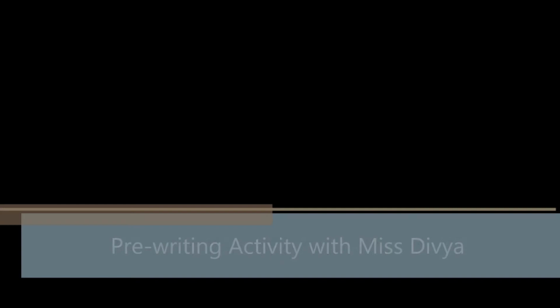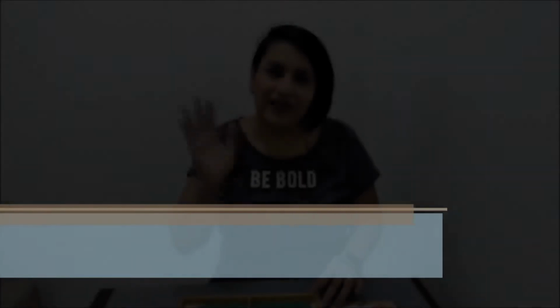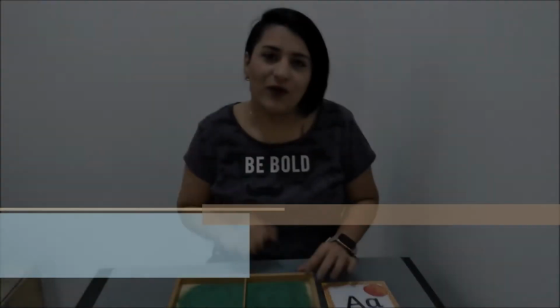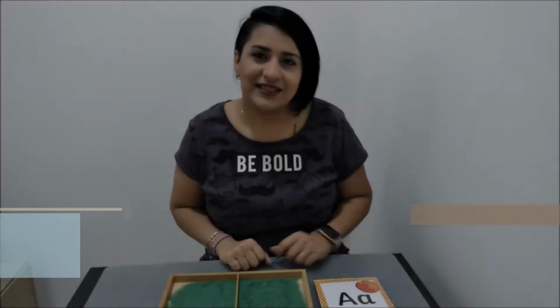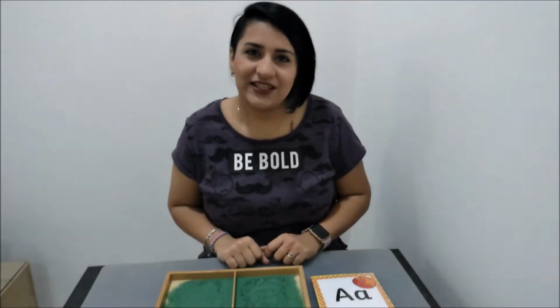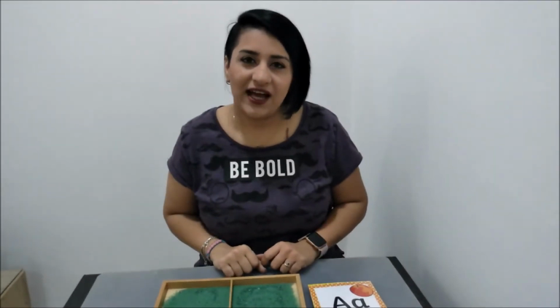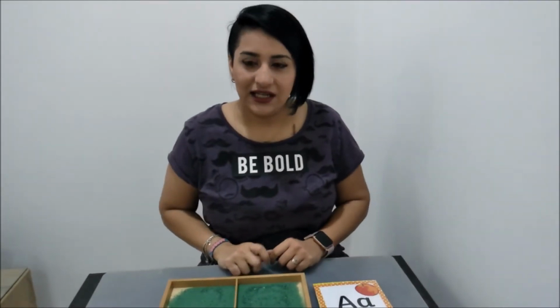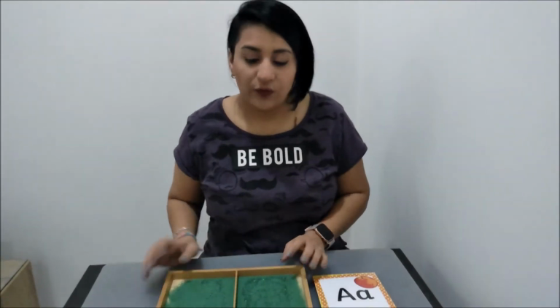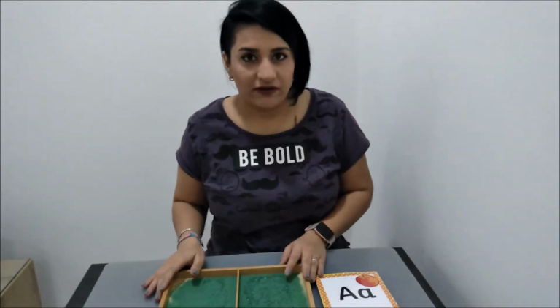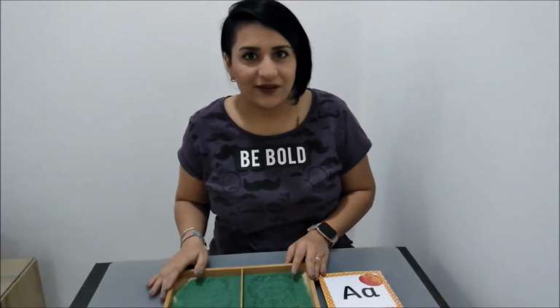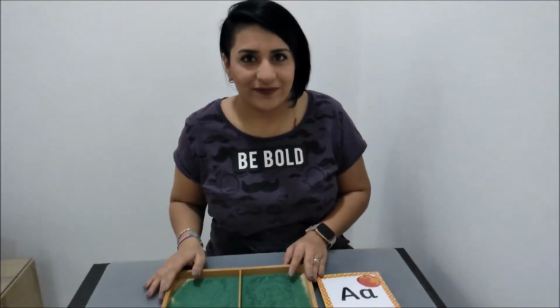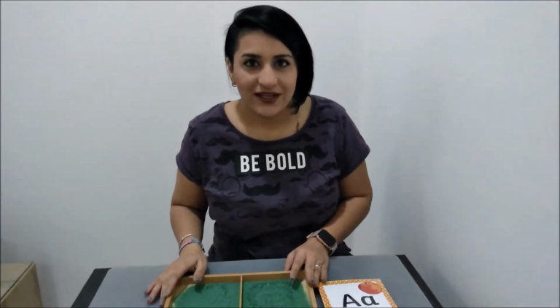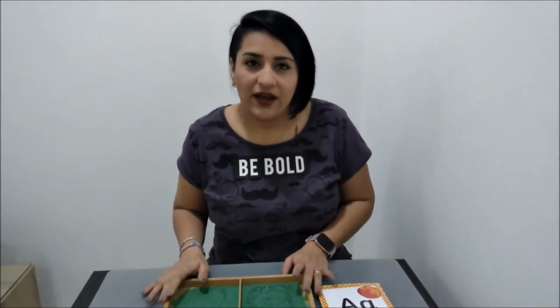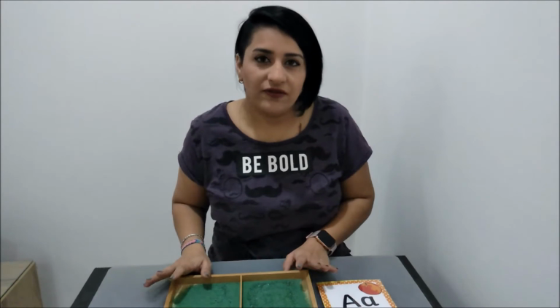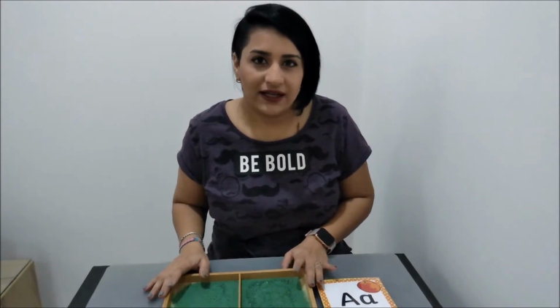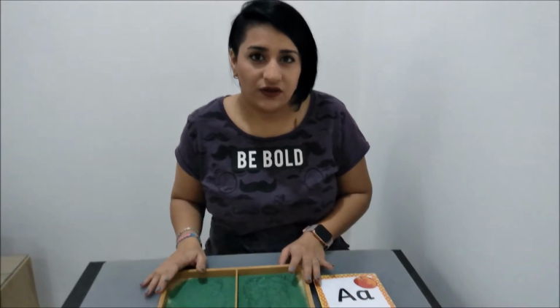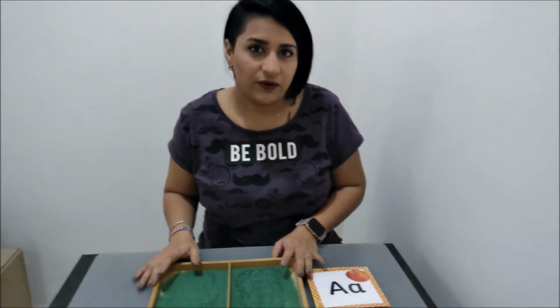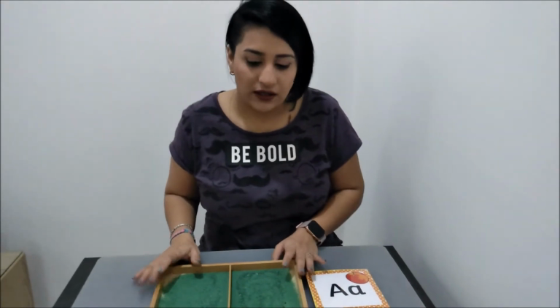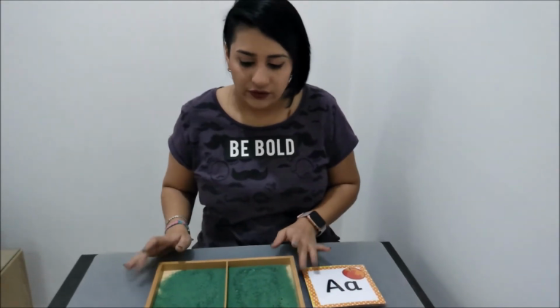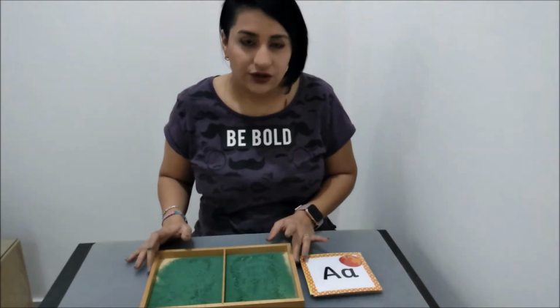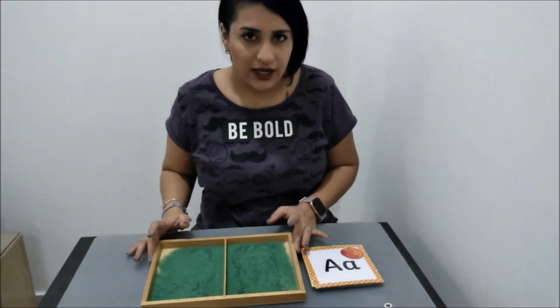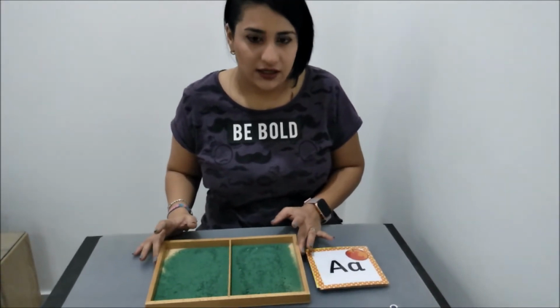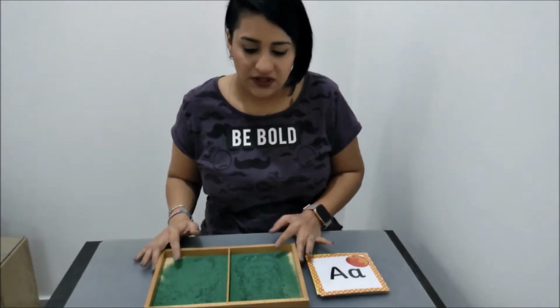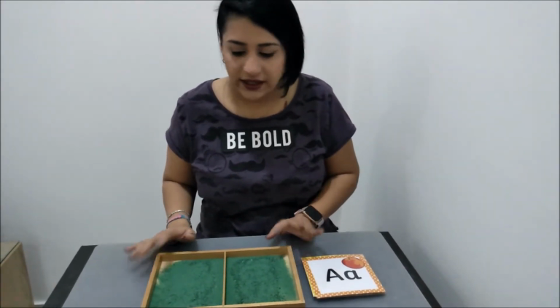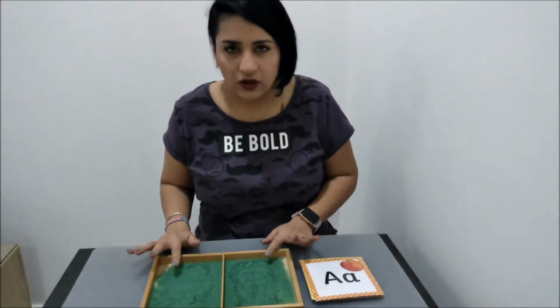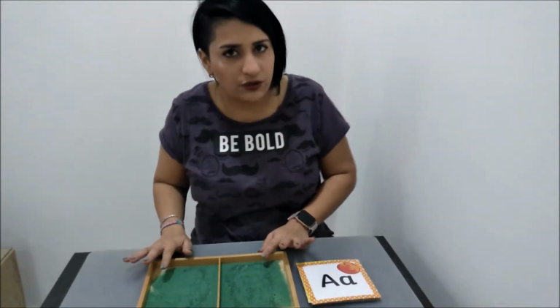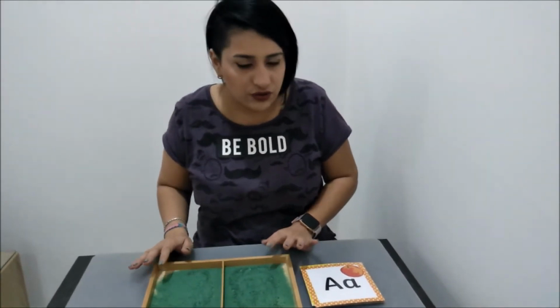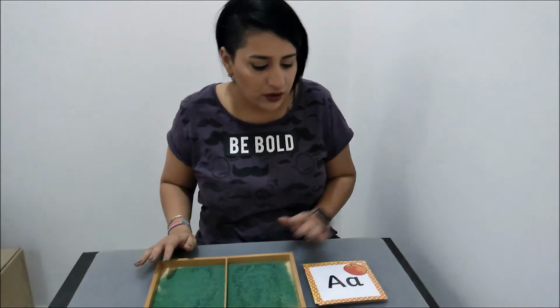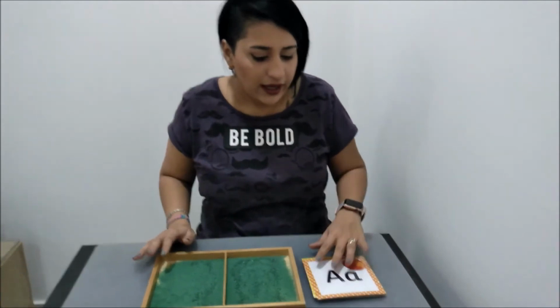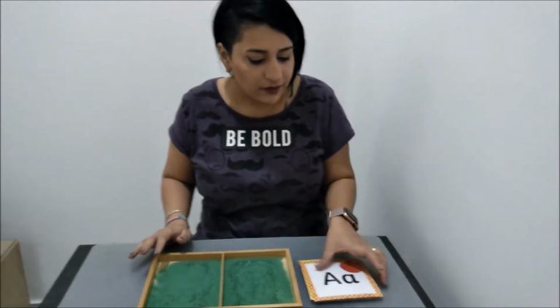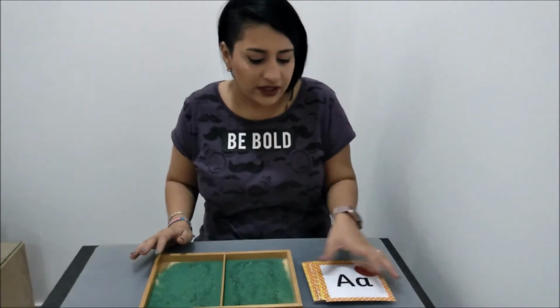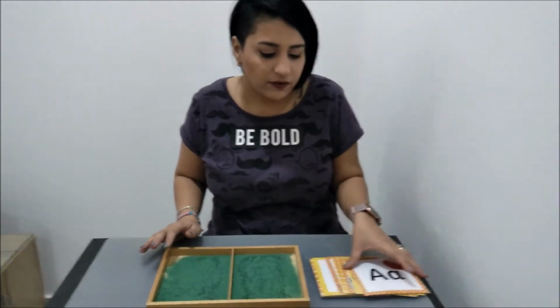Hi everyone, it's Miss Divya! I hope you're having fun at home. Today I have a fun activity for you as well. You need a tray, some sand — I have colored sand, but you can use regular — and a printout of alphabets.